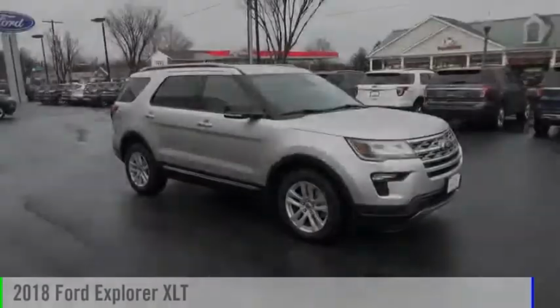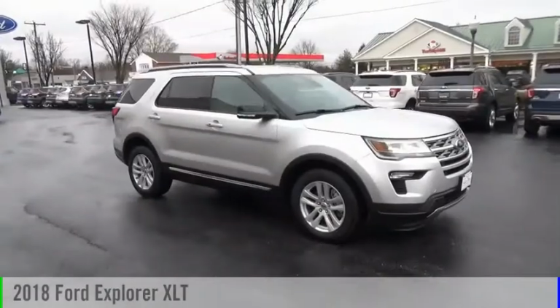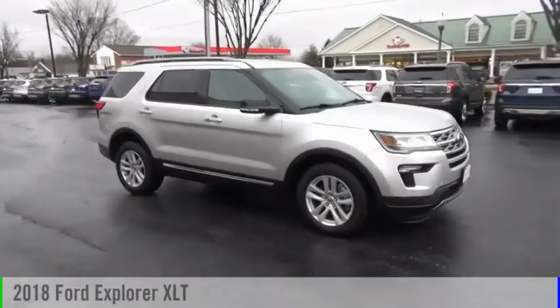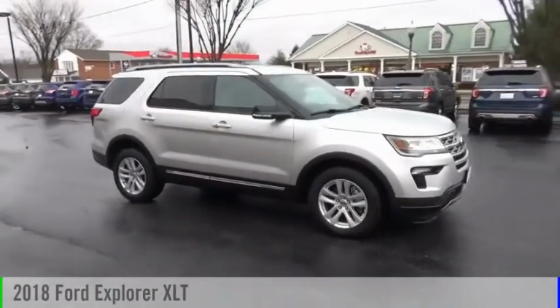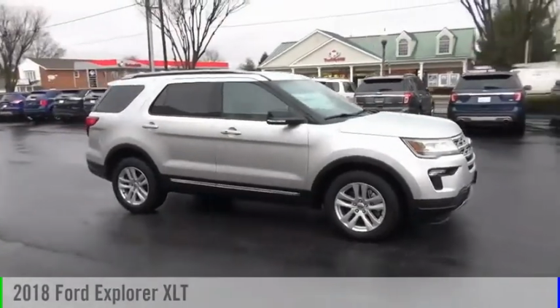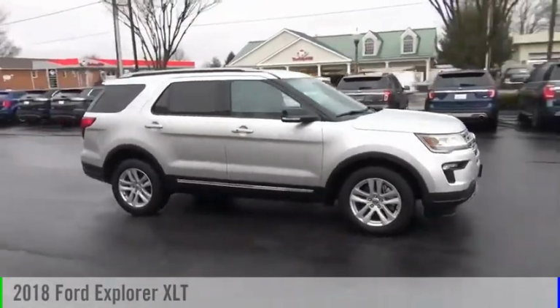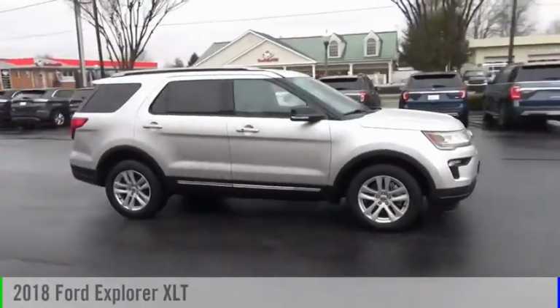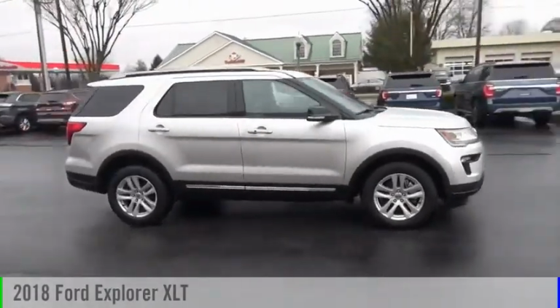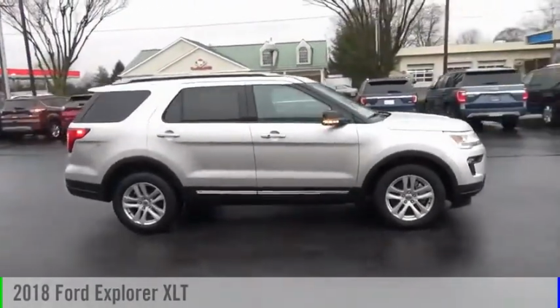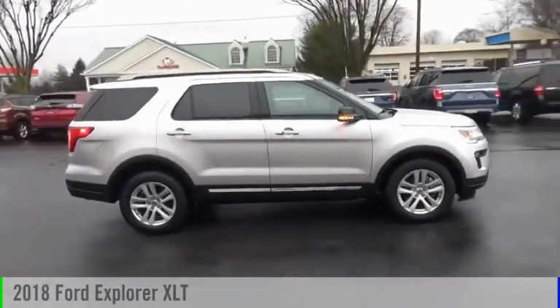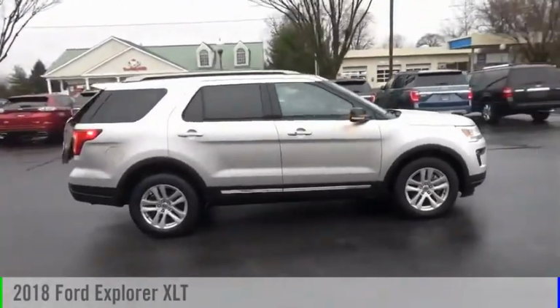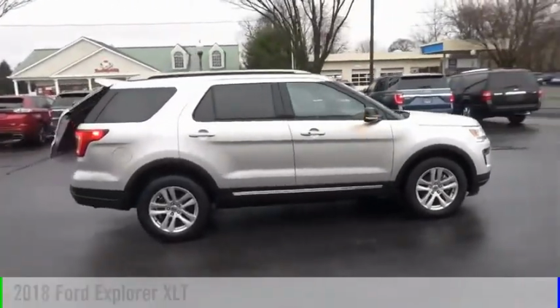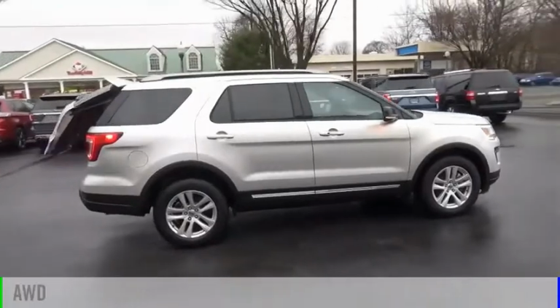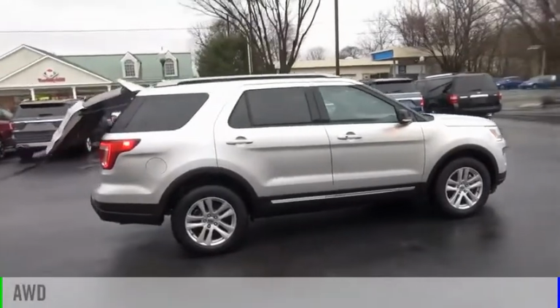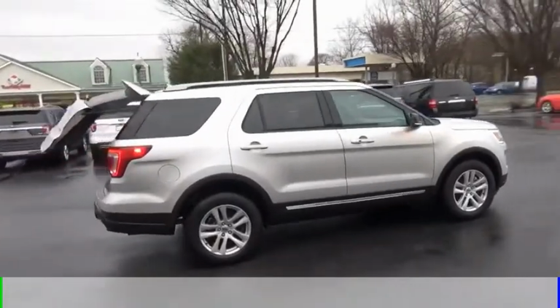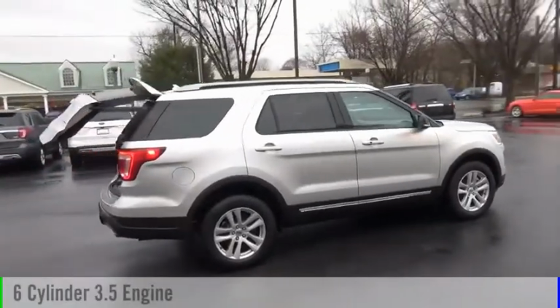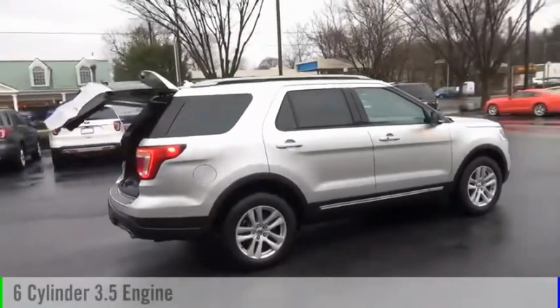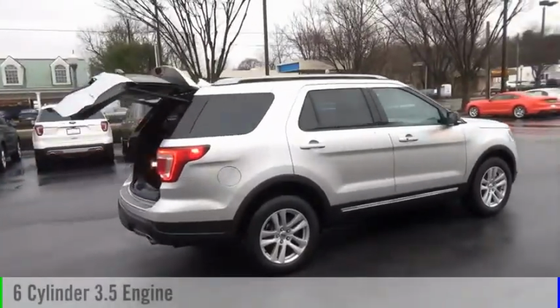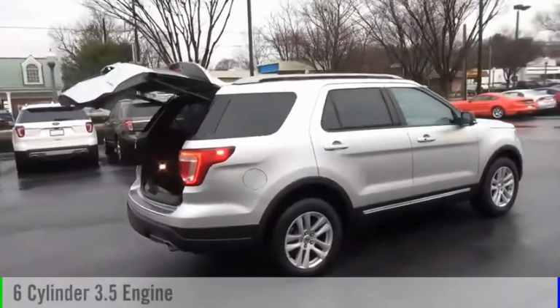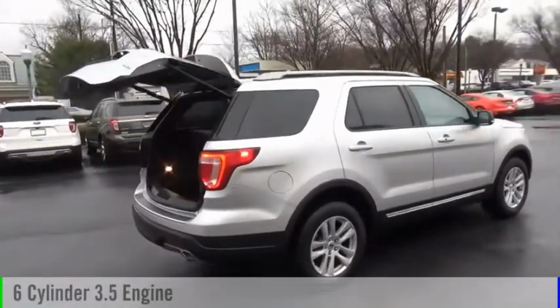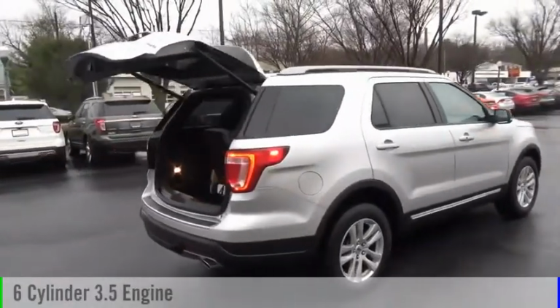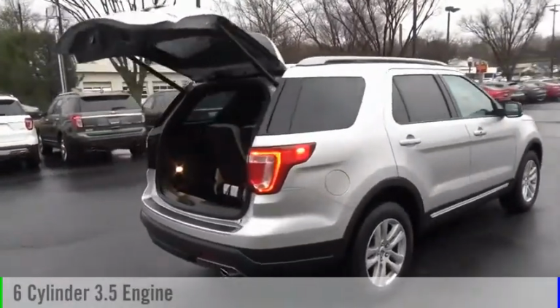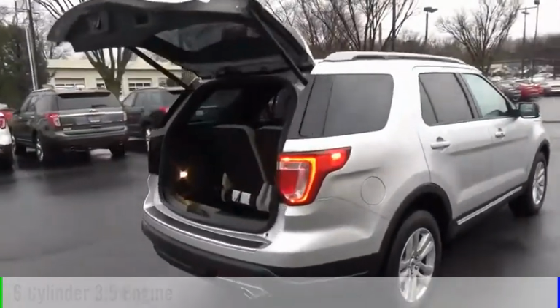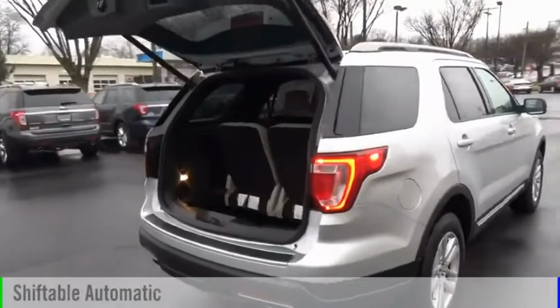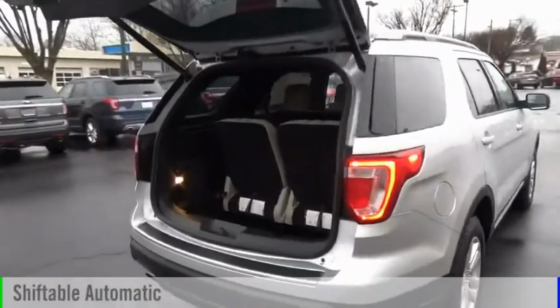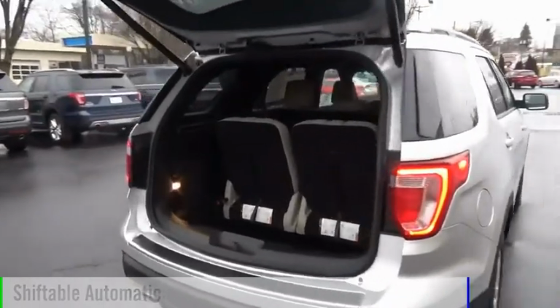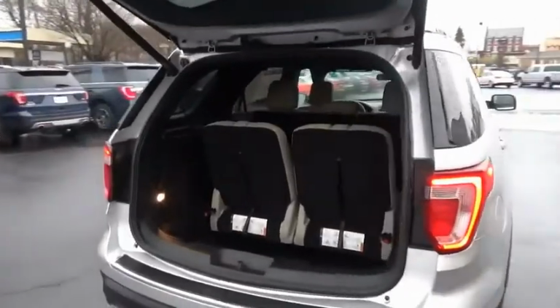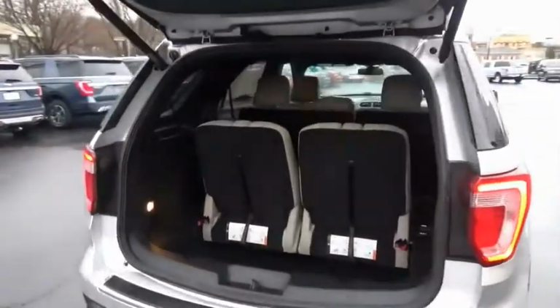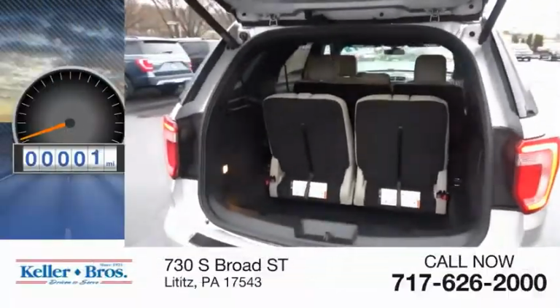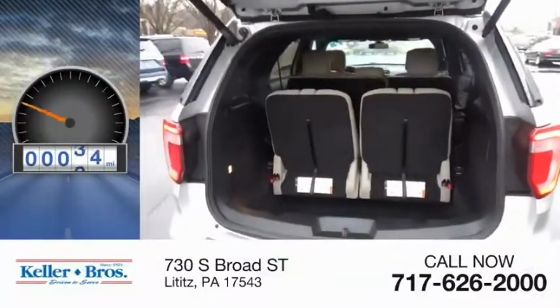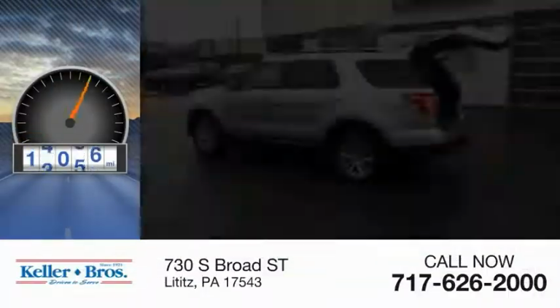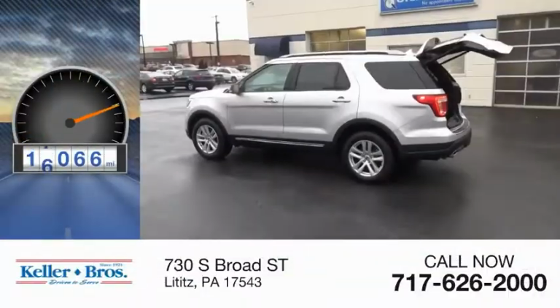Come test drive the 2018 Explorer. This vehicle is powered by an all-wheel drive, six-cylinder, 3.5-liter engine, and comes with an automatic transmission. This vehicle has less than 20,000 miles.